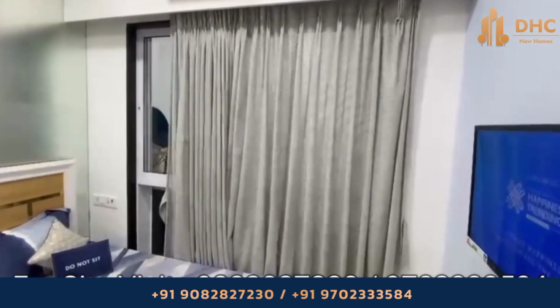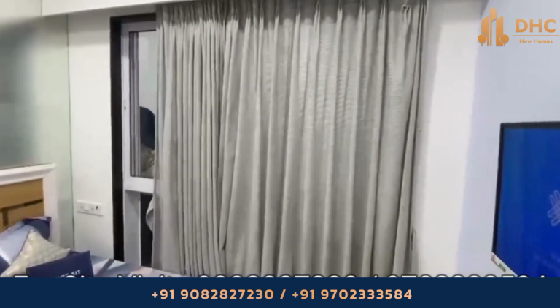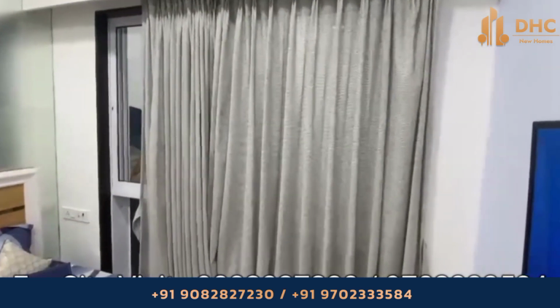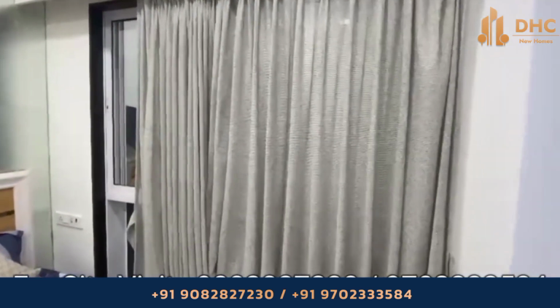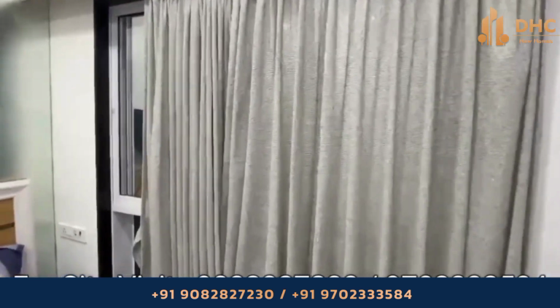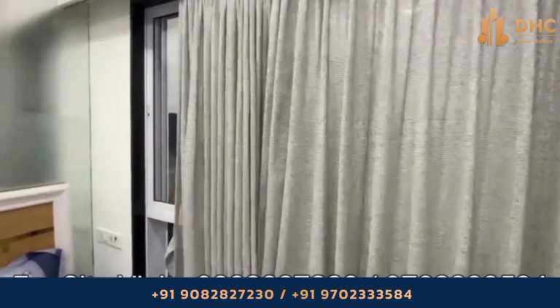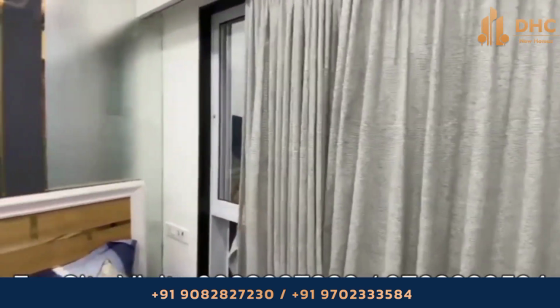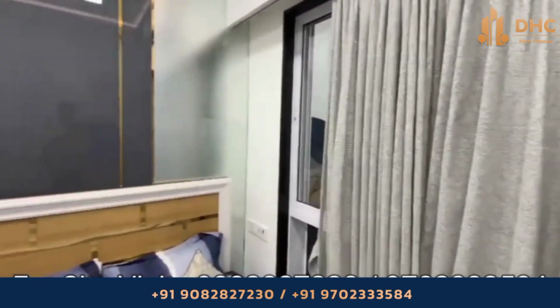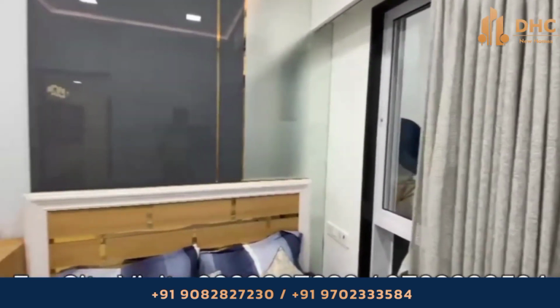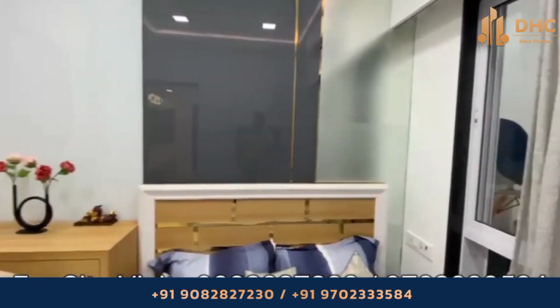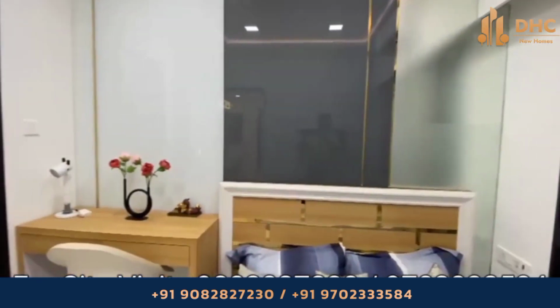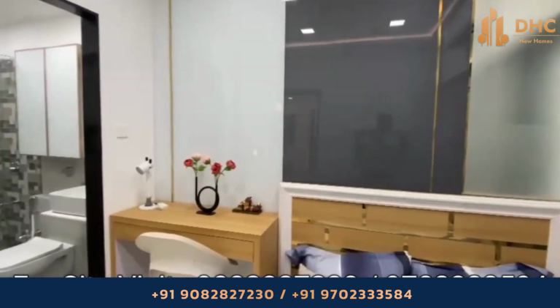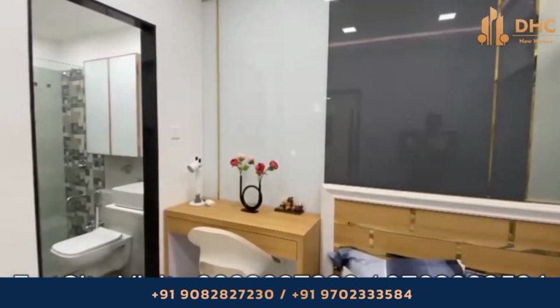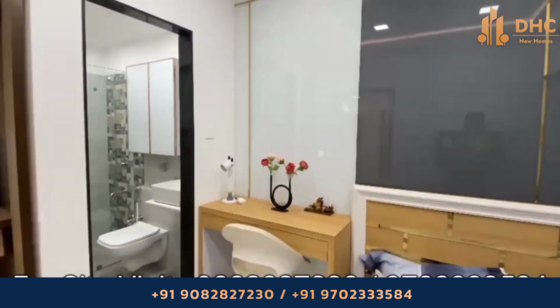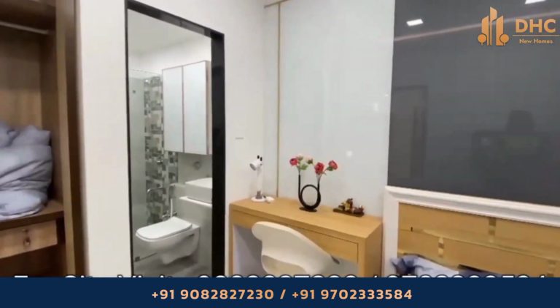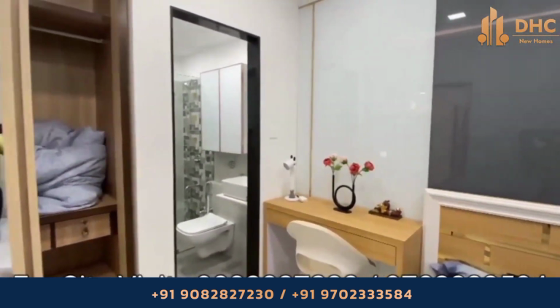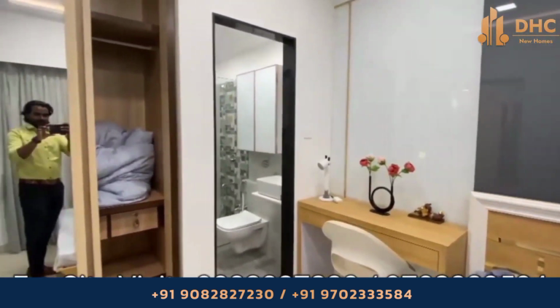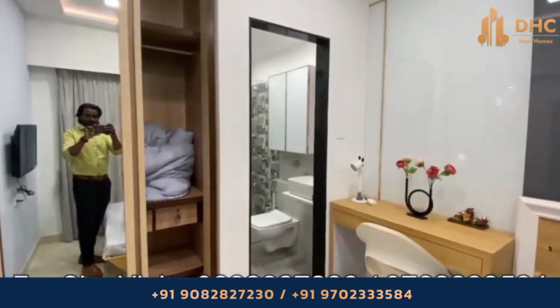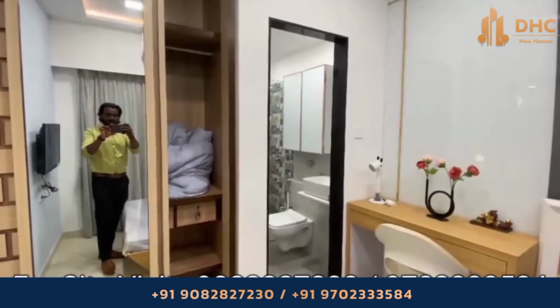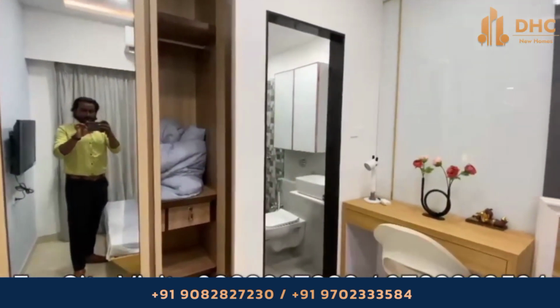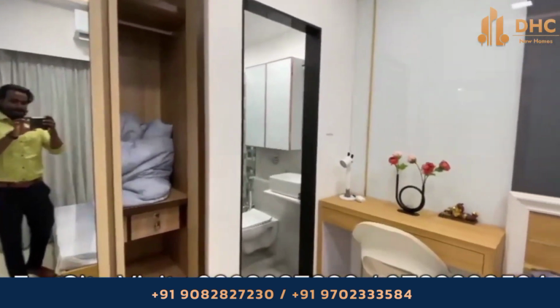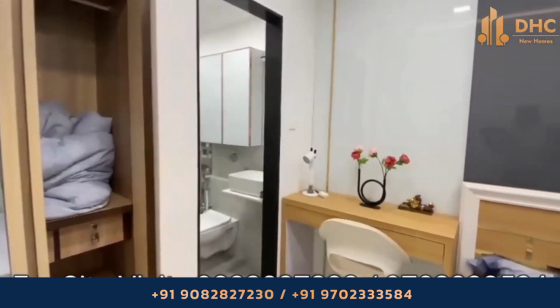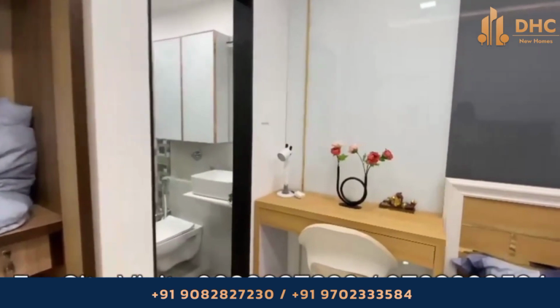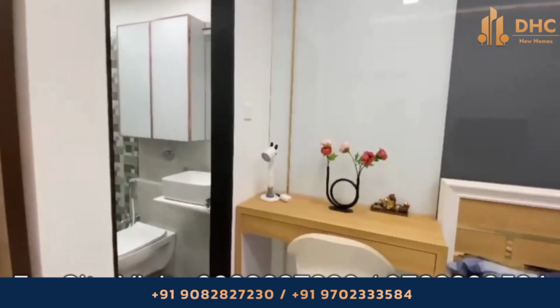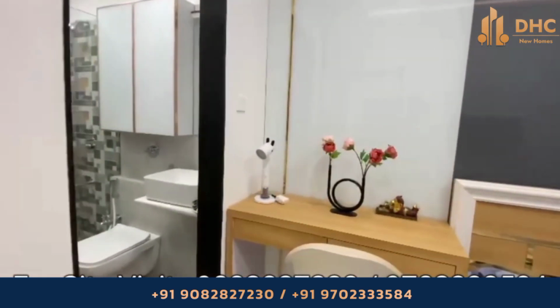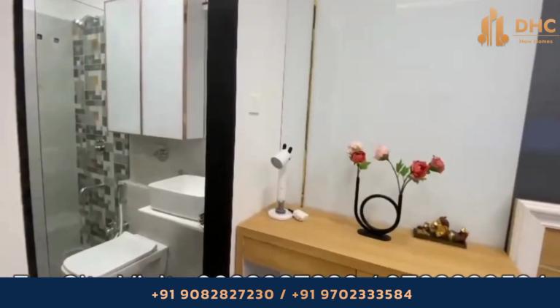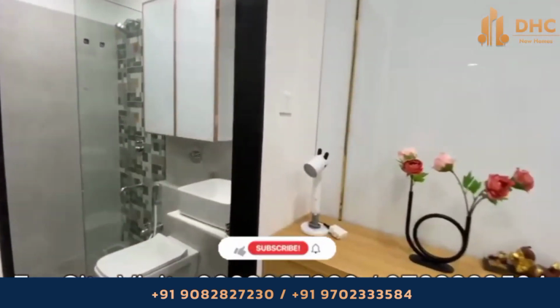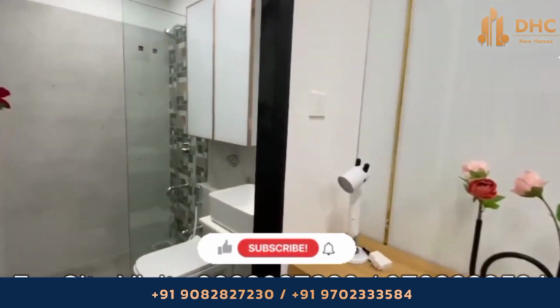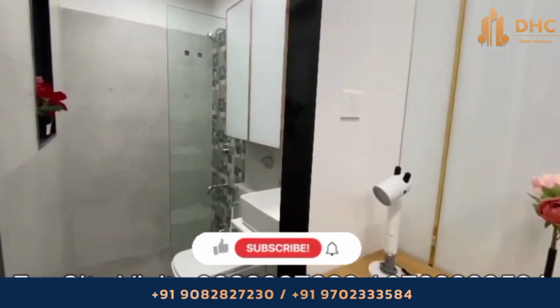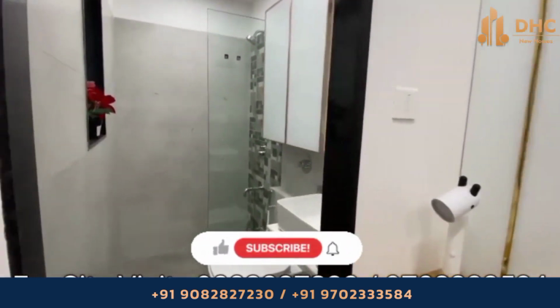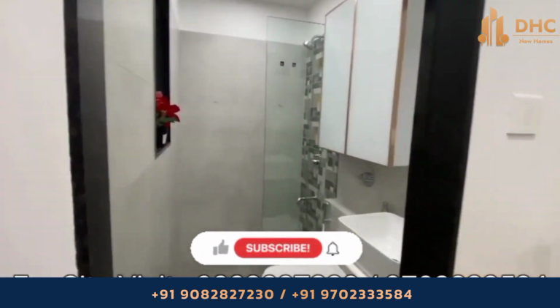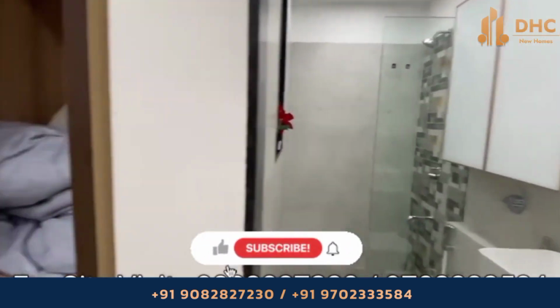The bedroom of this flat is a masterpiece designed to be a personal retreat, offering a balance of style and comfort — a space where you can unwind, recharge, and indulge in some much-needed self-care.